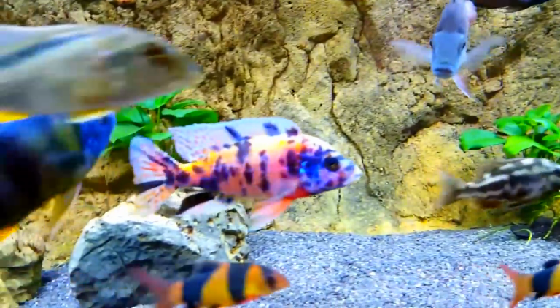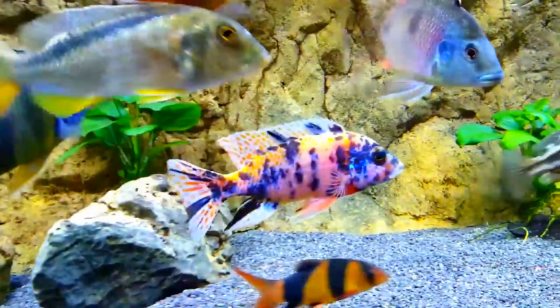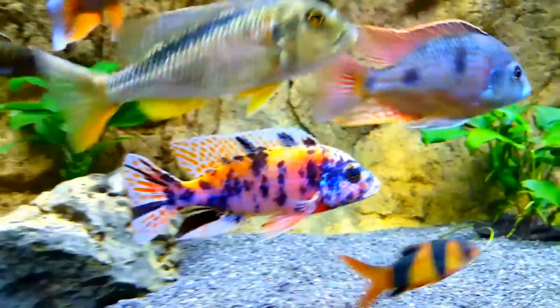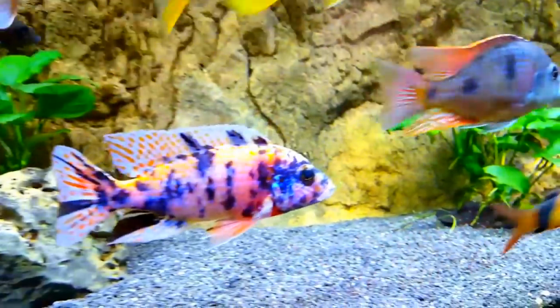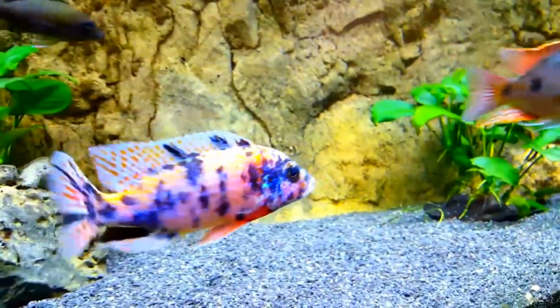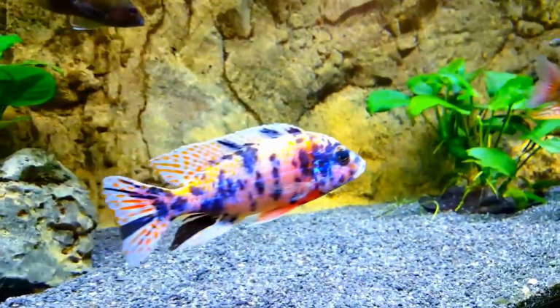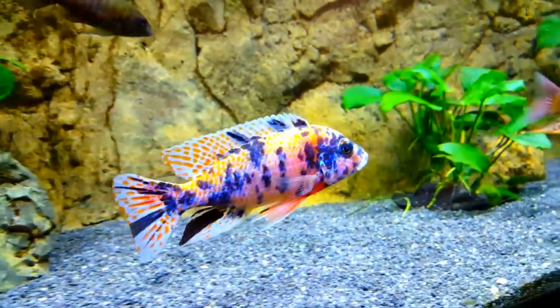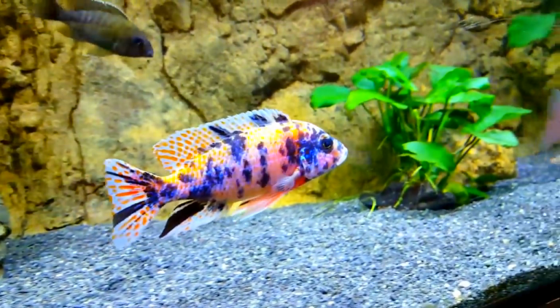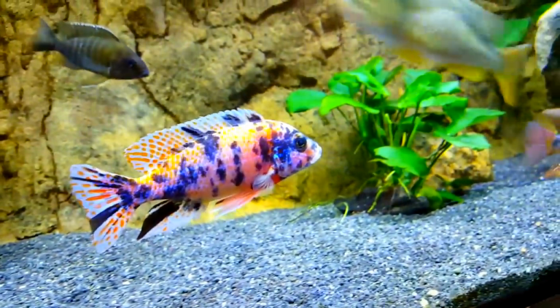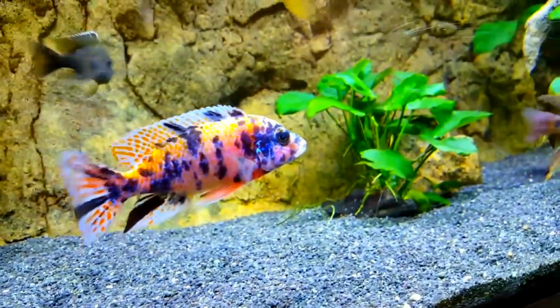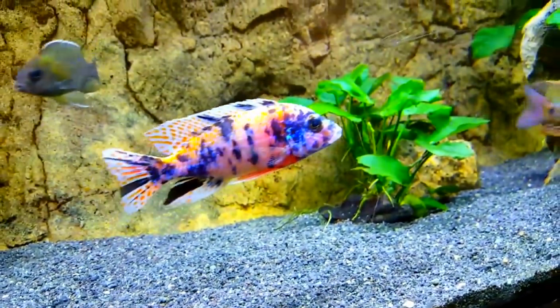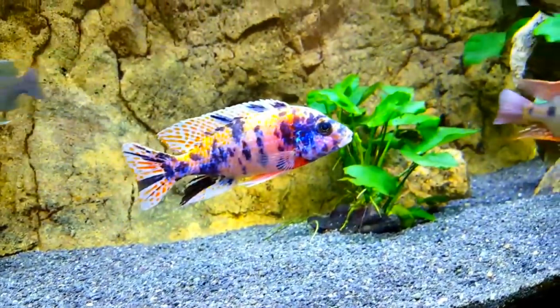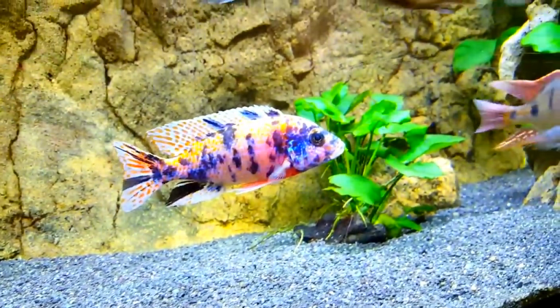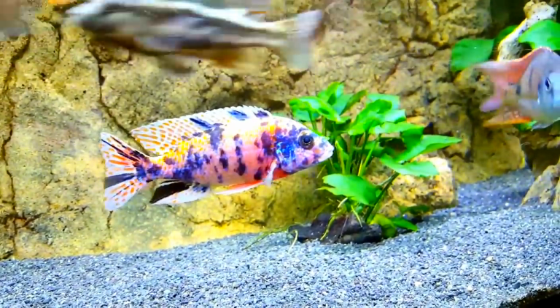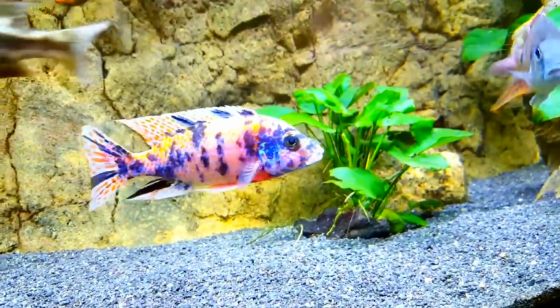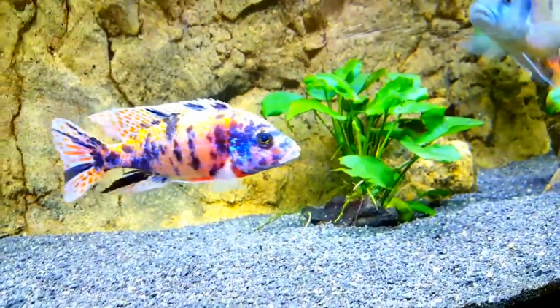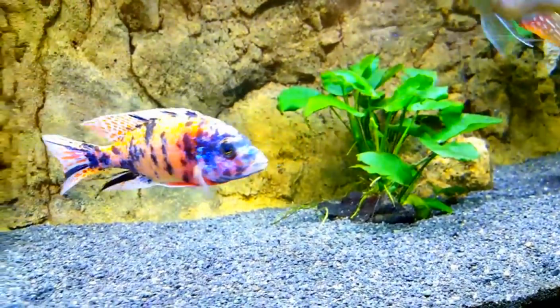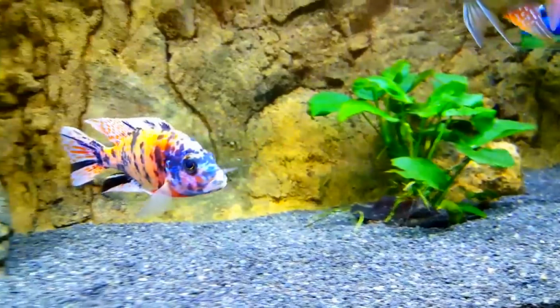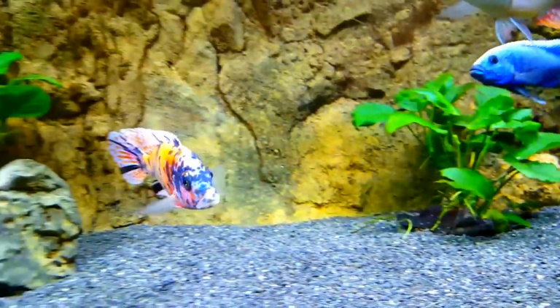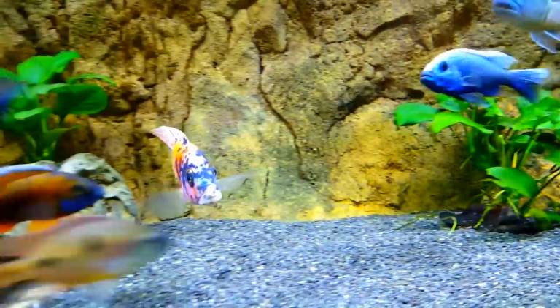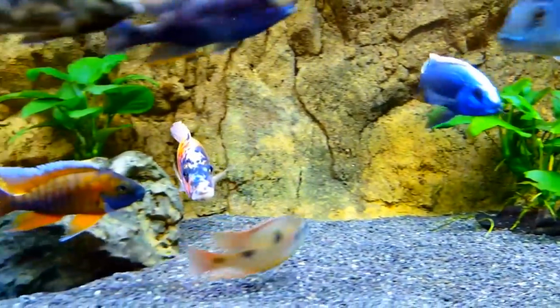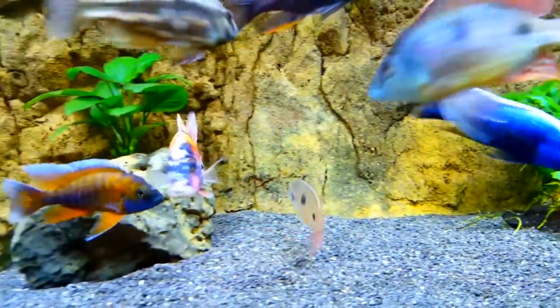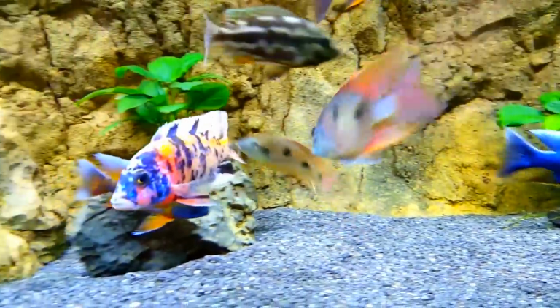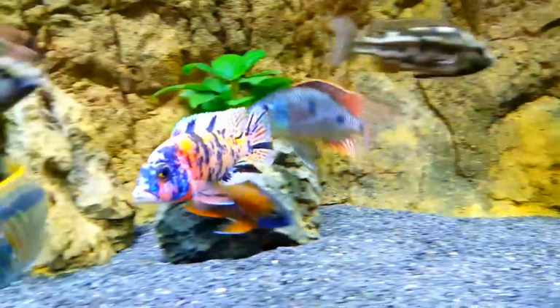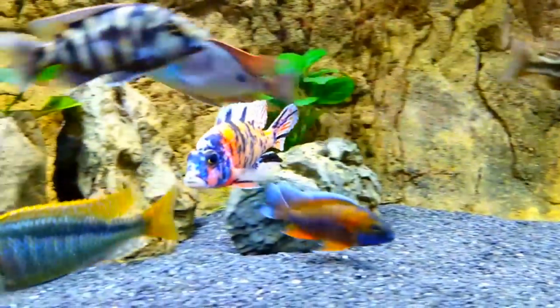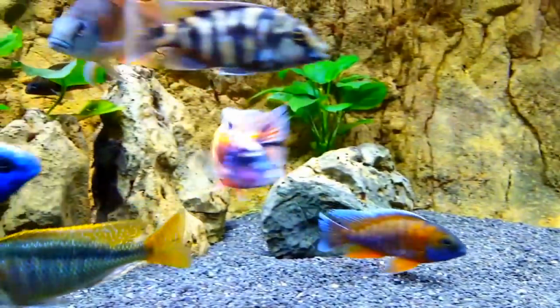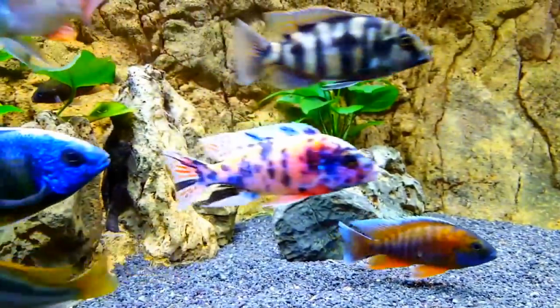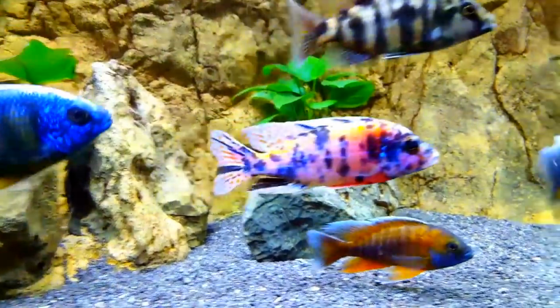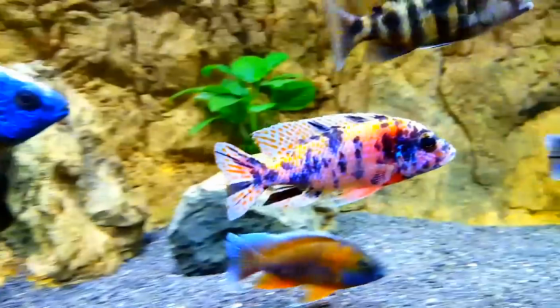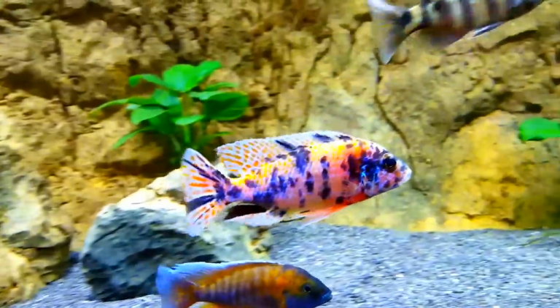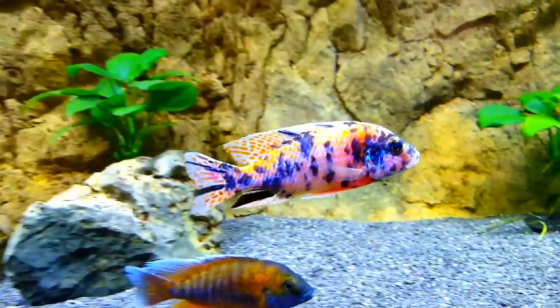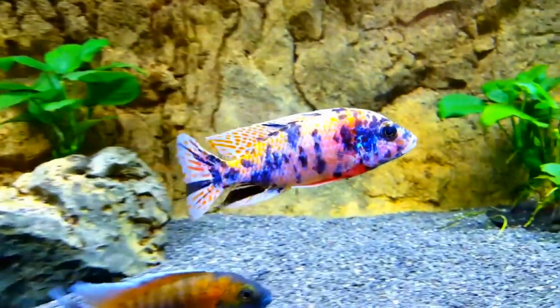Hello YouTube. Let's talk about OBs. I call this one here the old man — he is the oldest cichlid I have.